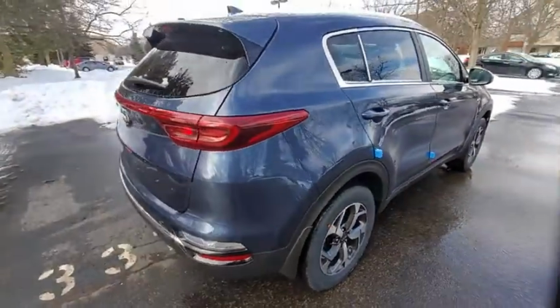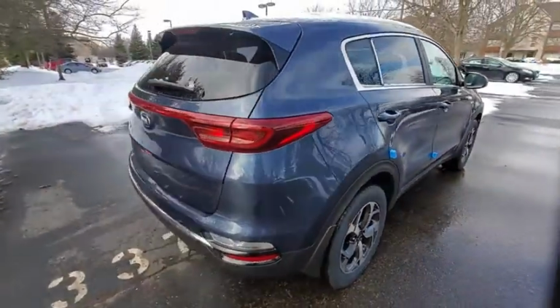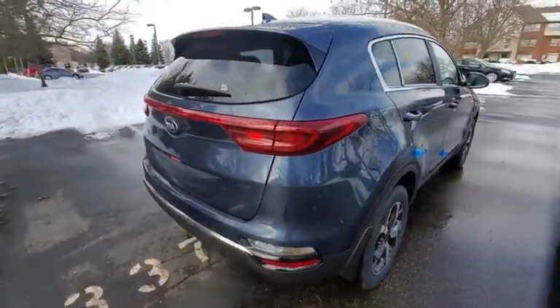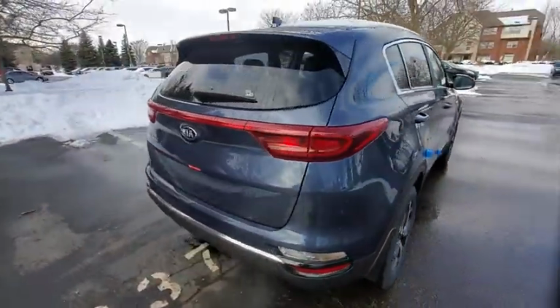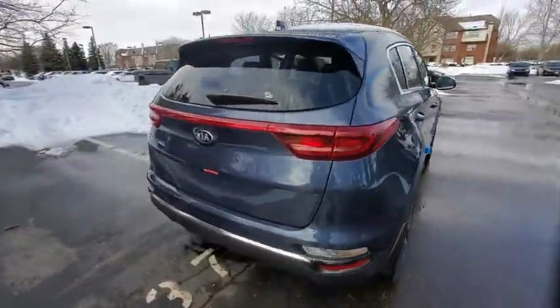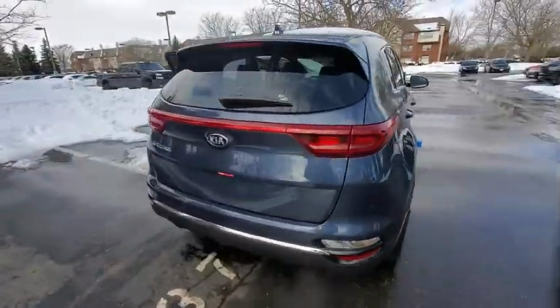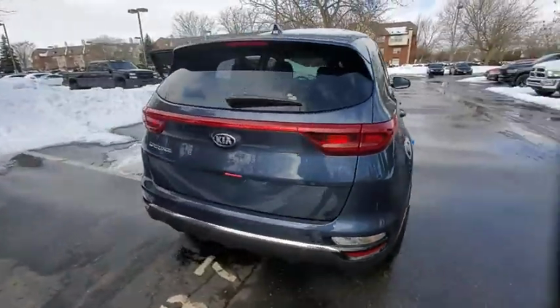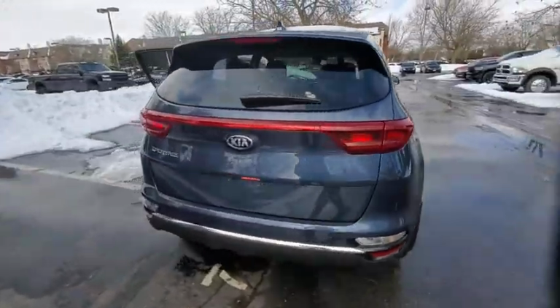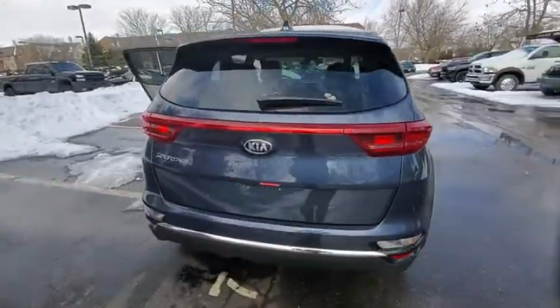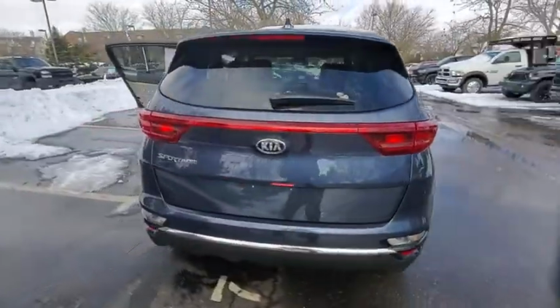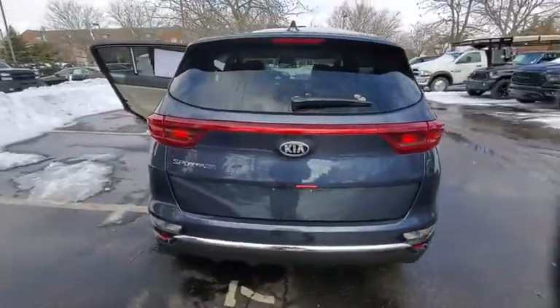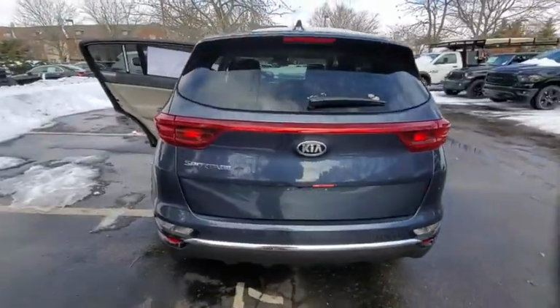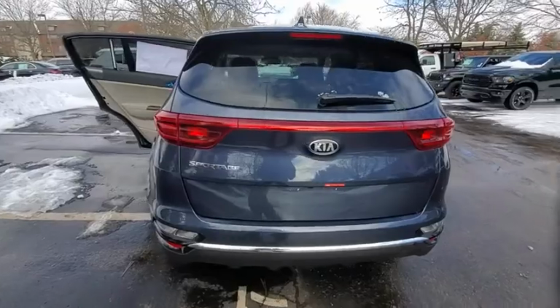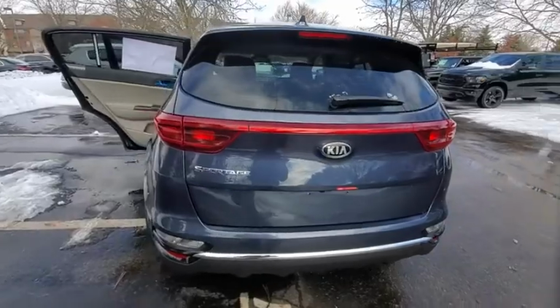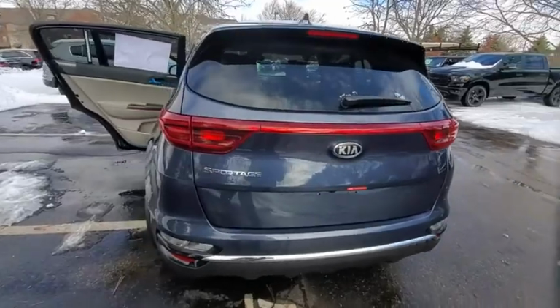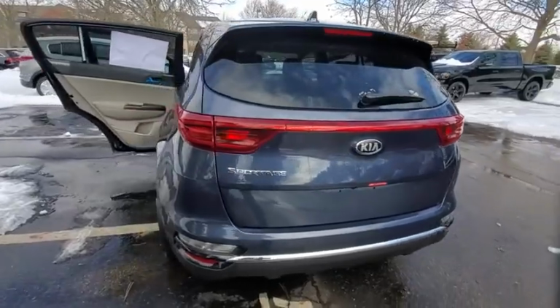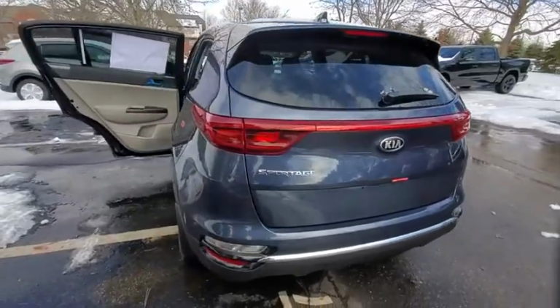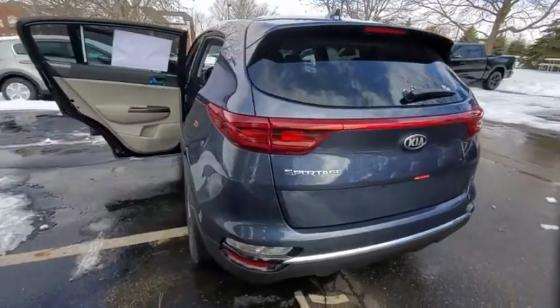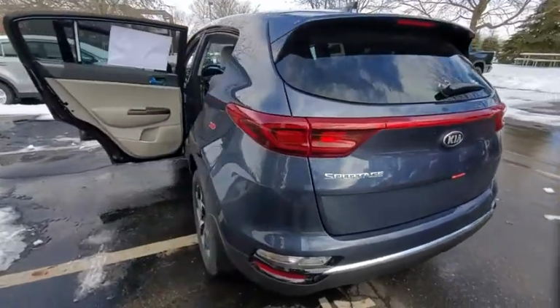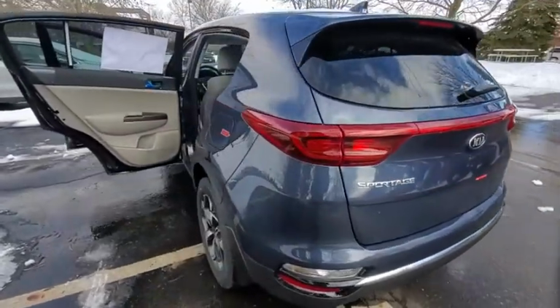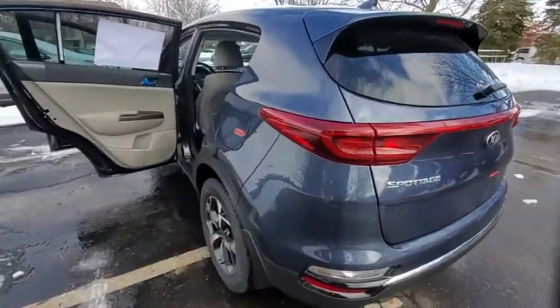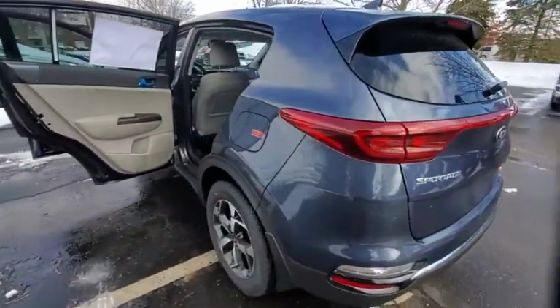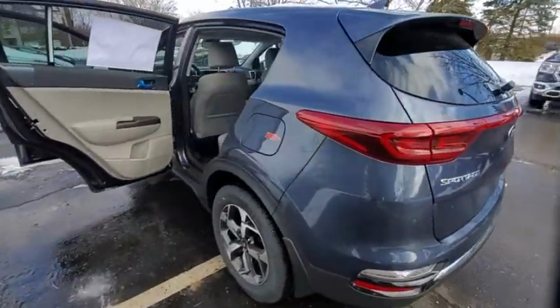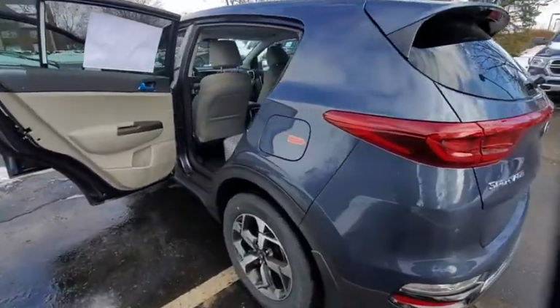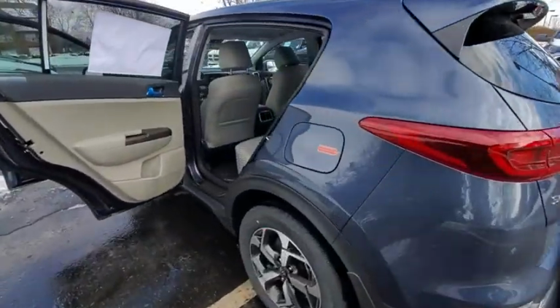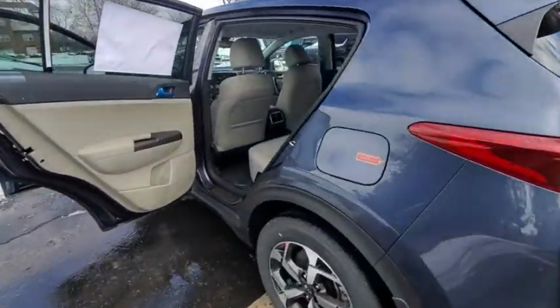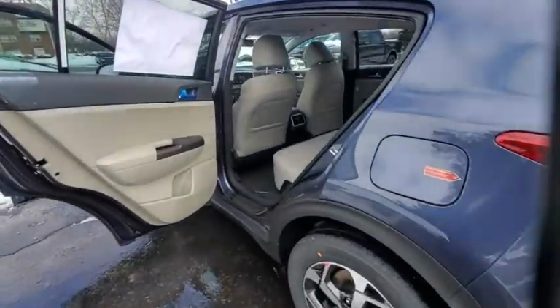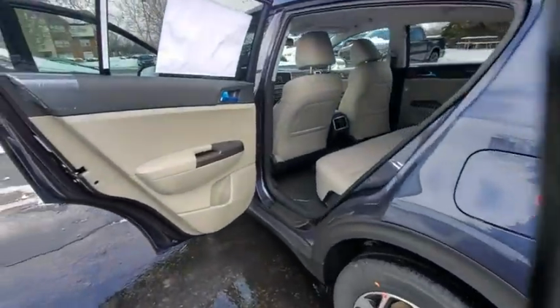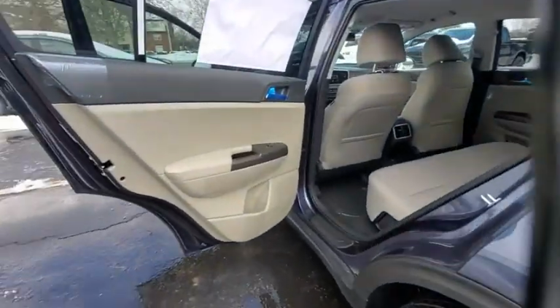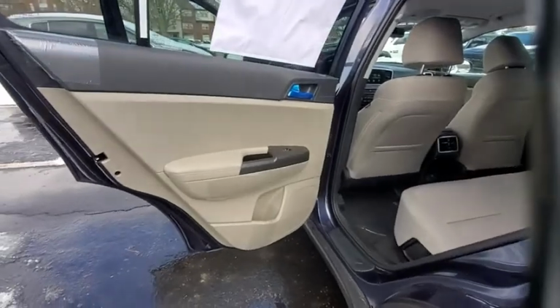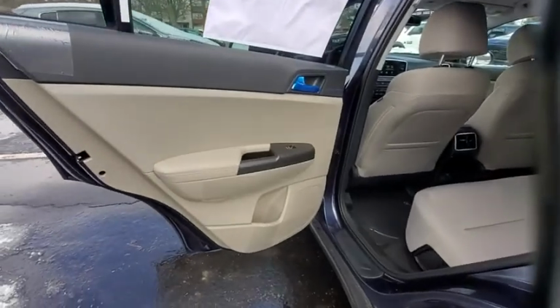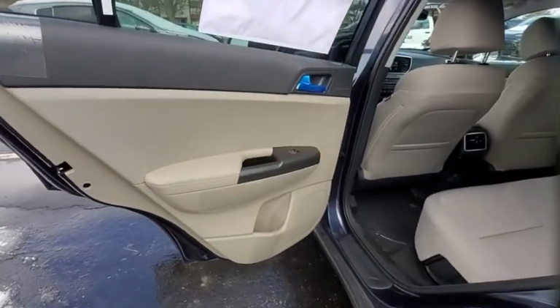Here are some of this vehicle's great options: traction control, dual airbags, power steering, alloy wheels, four-wheel disc brakes, electronic stability control.